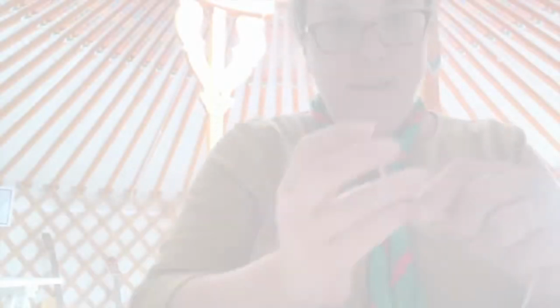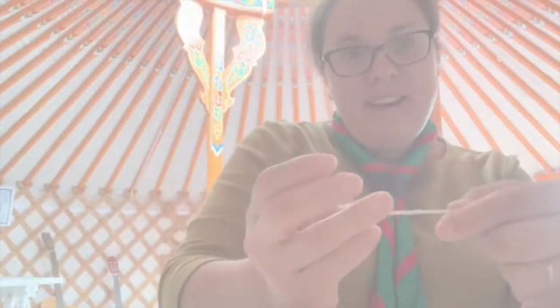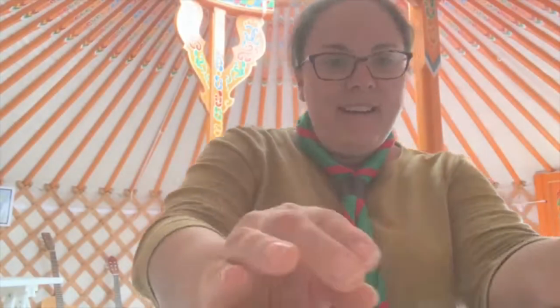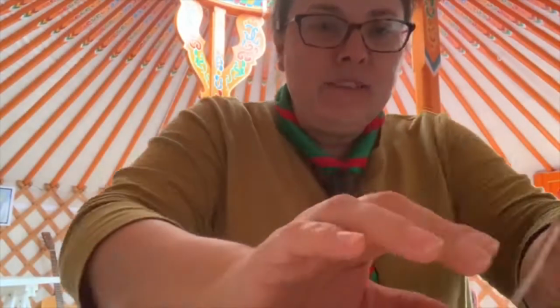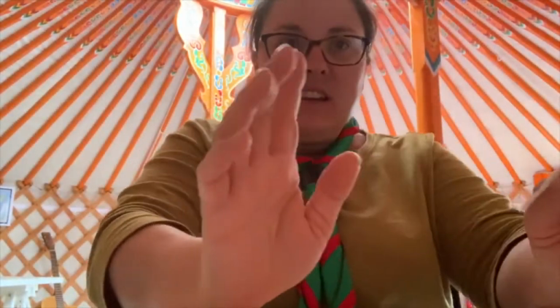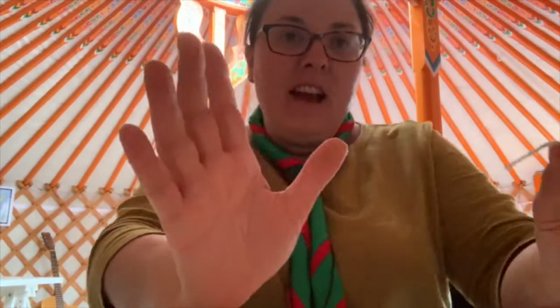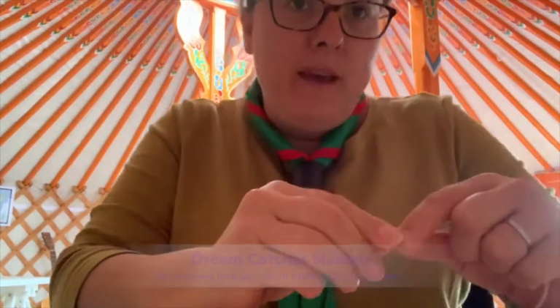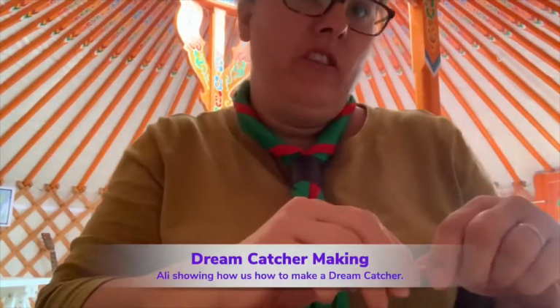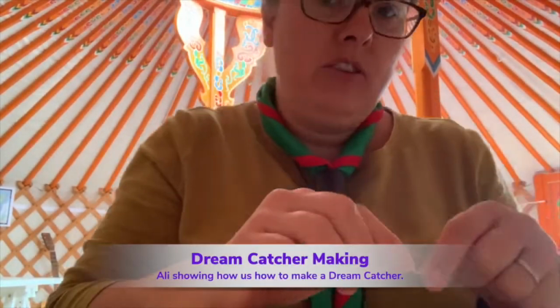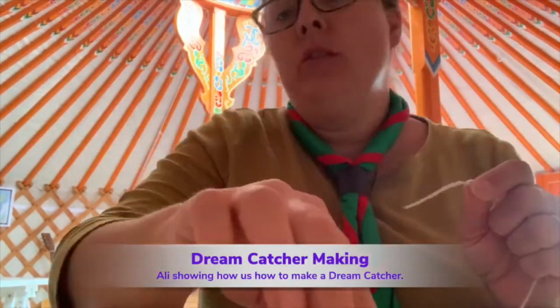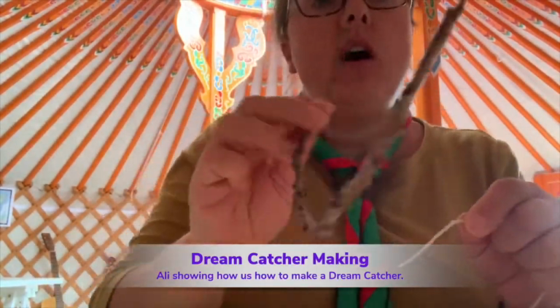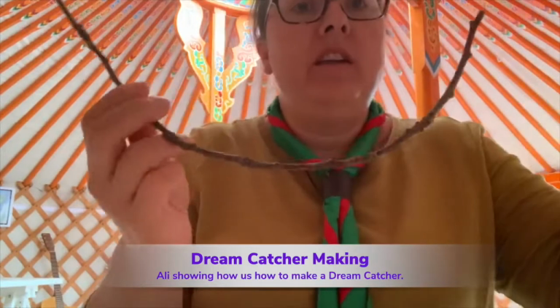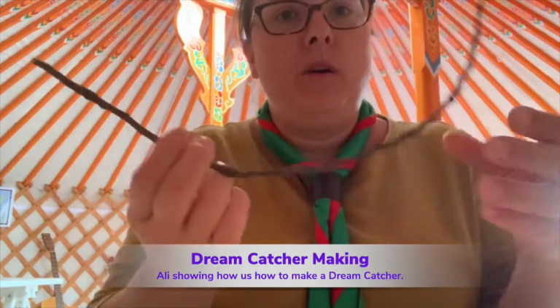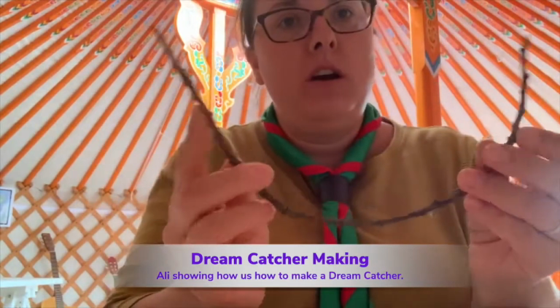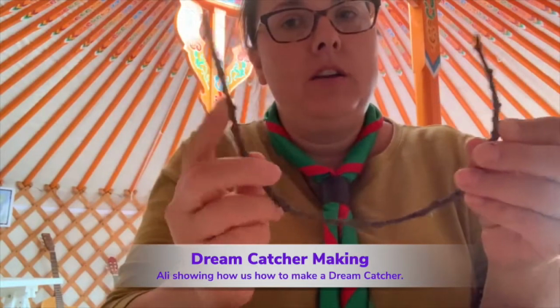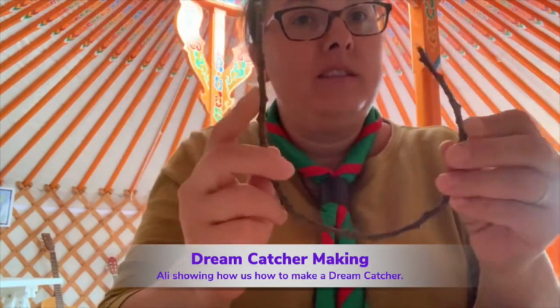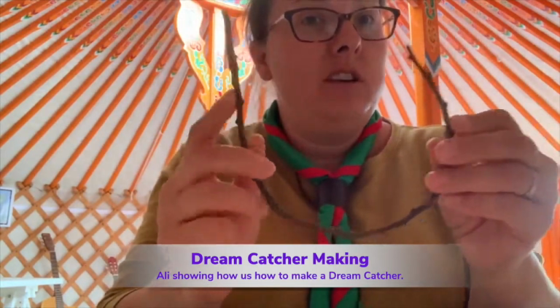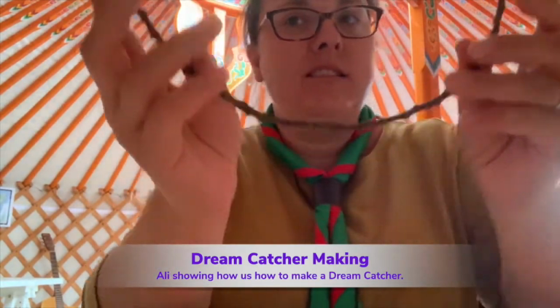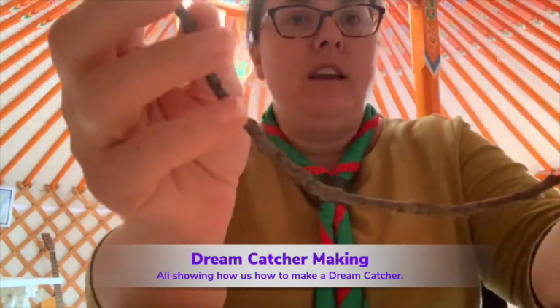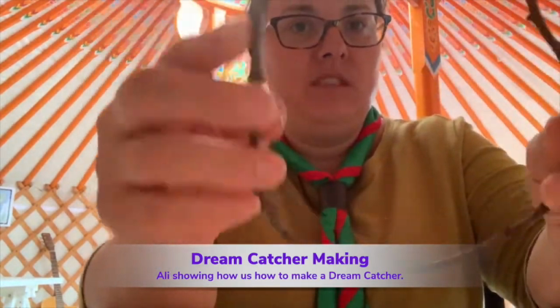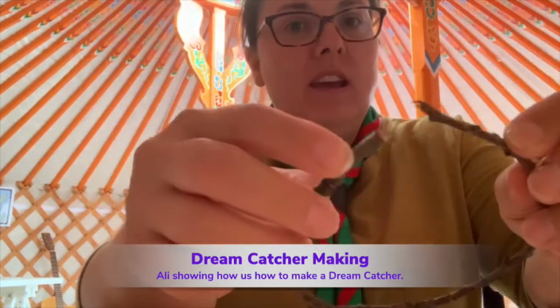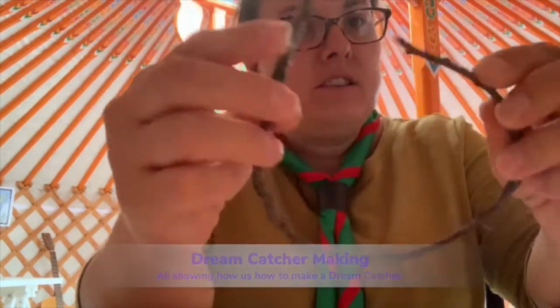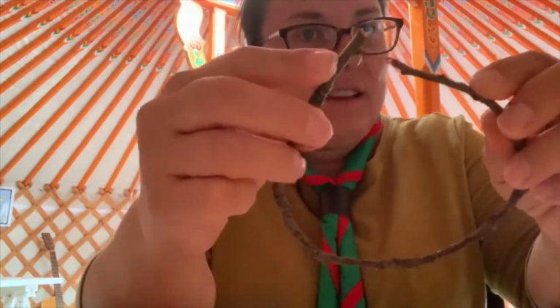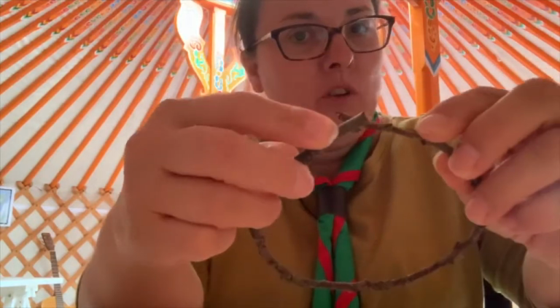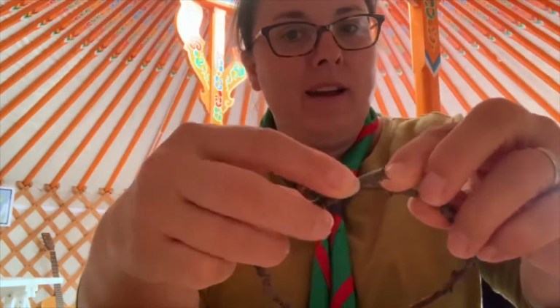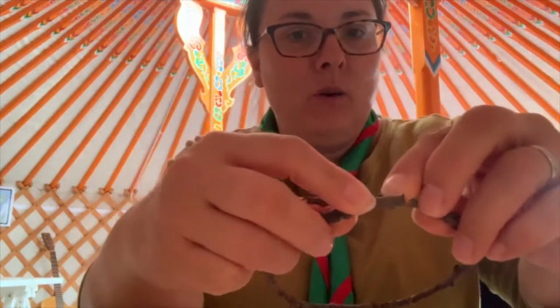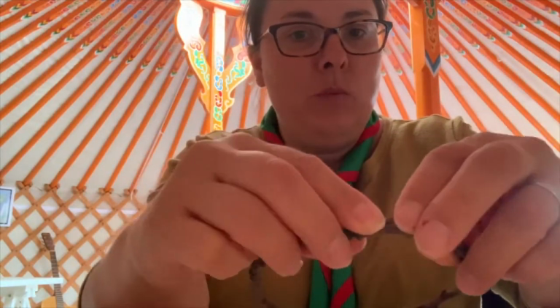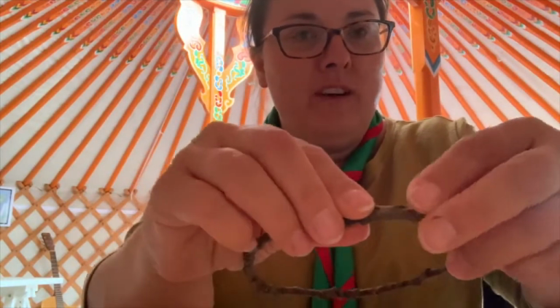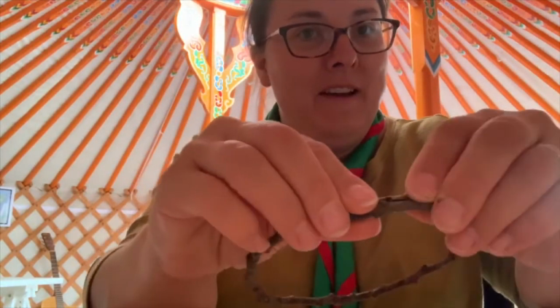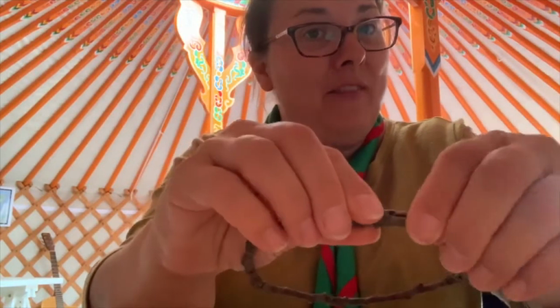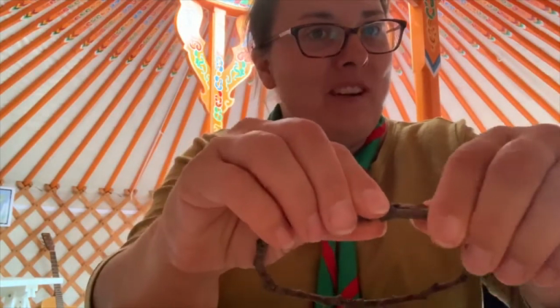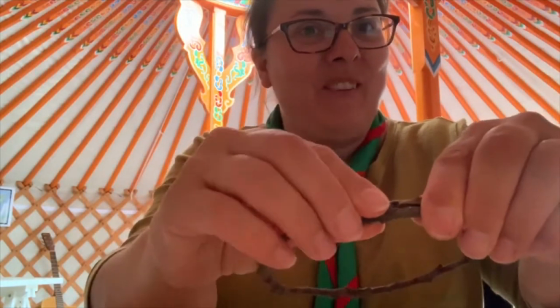Hi guys, we're here to see how we can make a dream catcher. I'm really lucky where I've got a nice piece of really bendy stick that doesn't snap. Trust me, I had quite a few before I found this miraculous one.